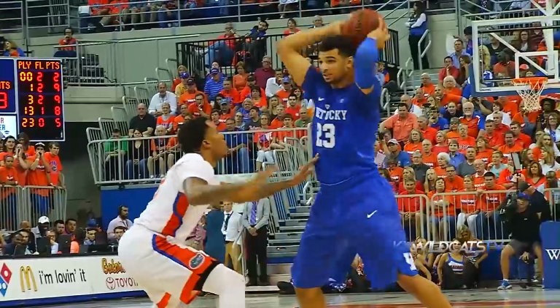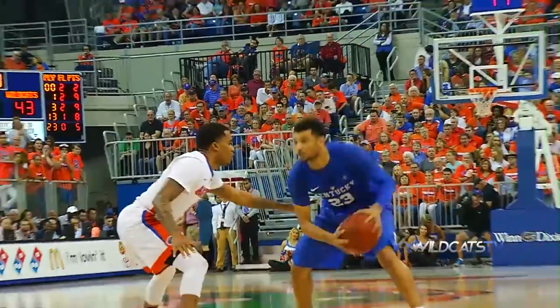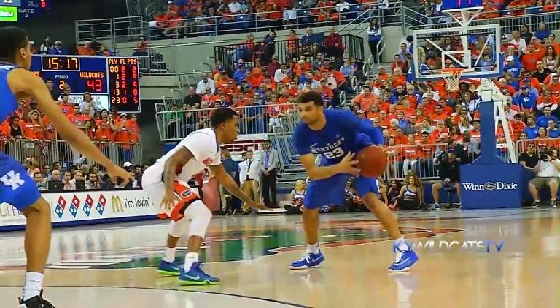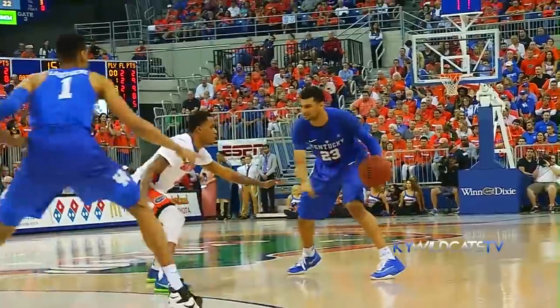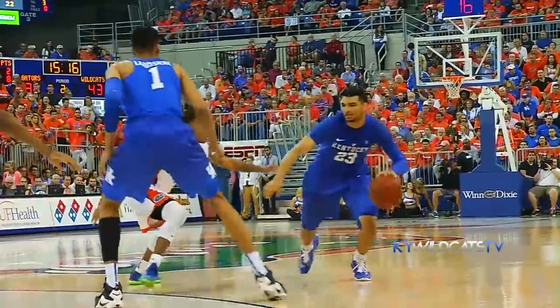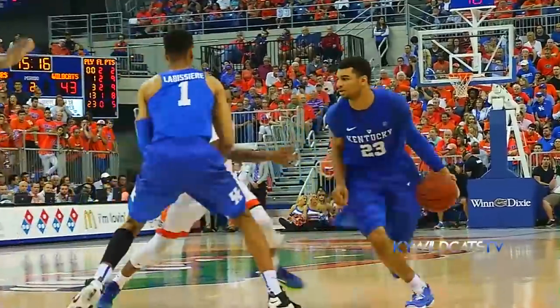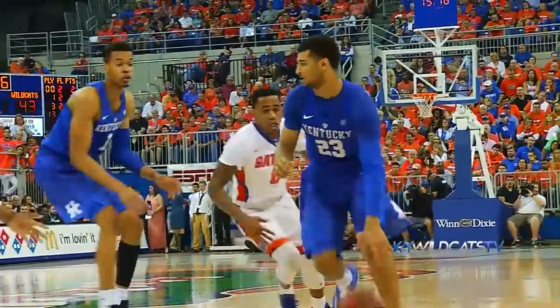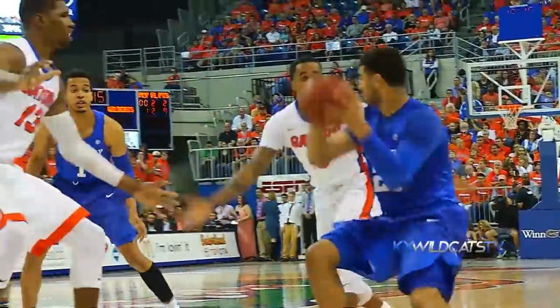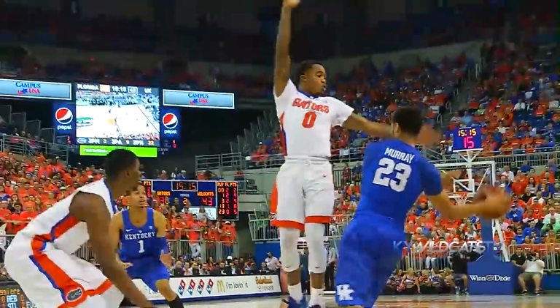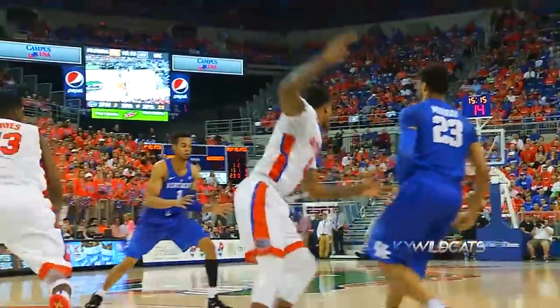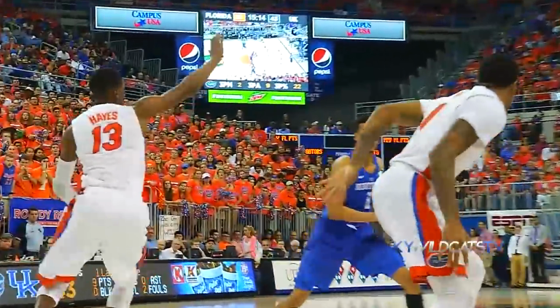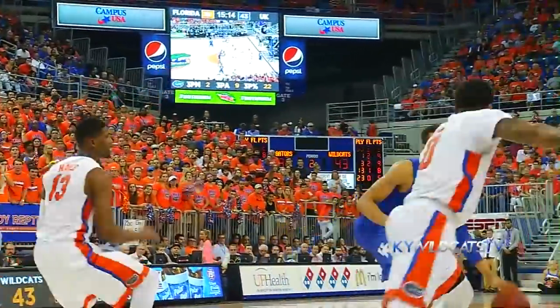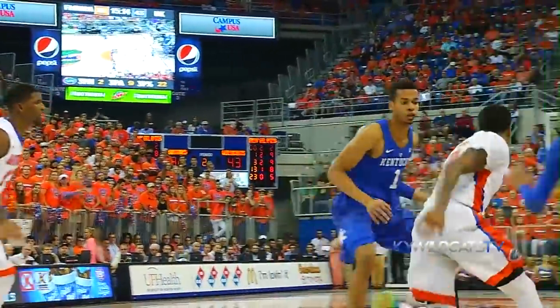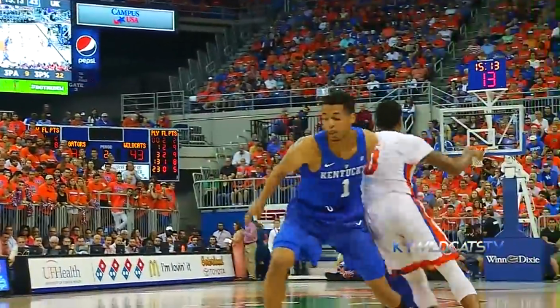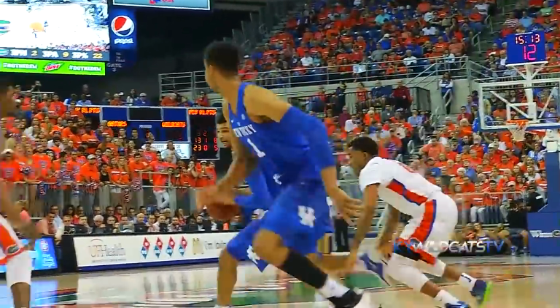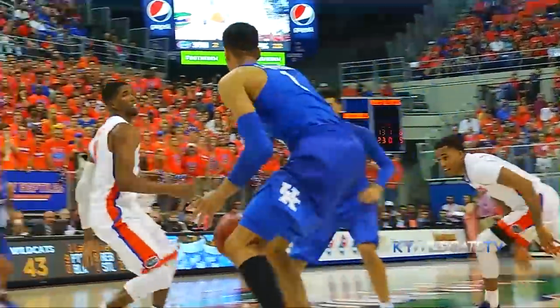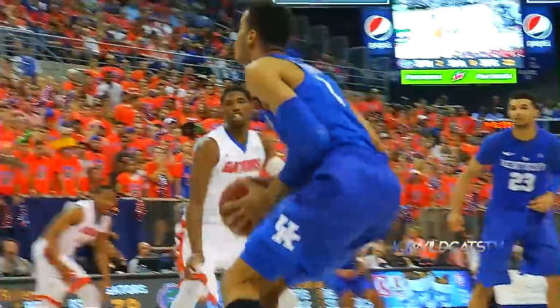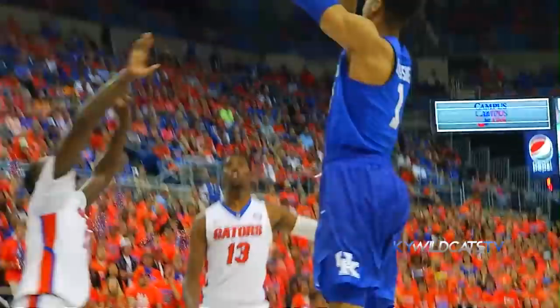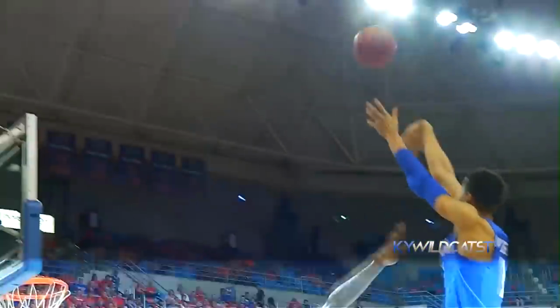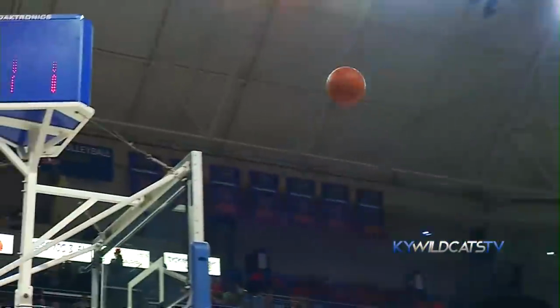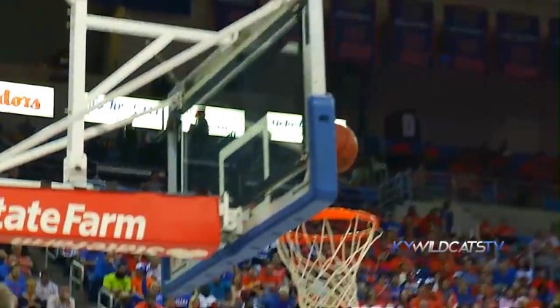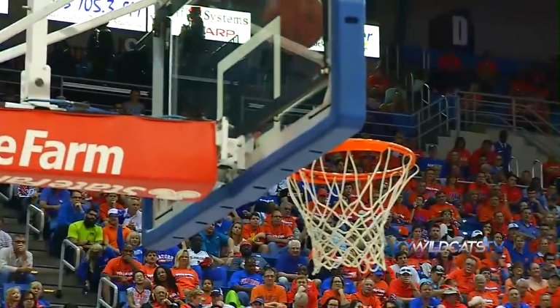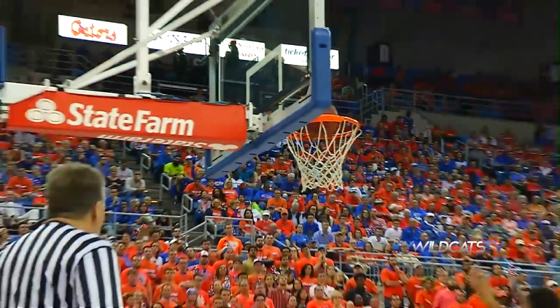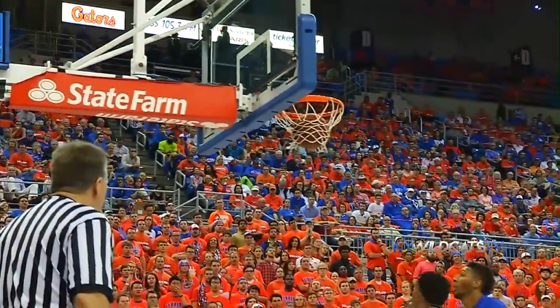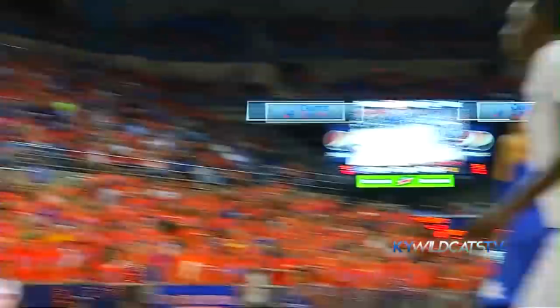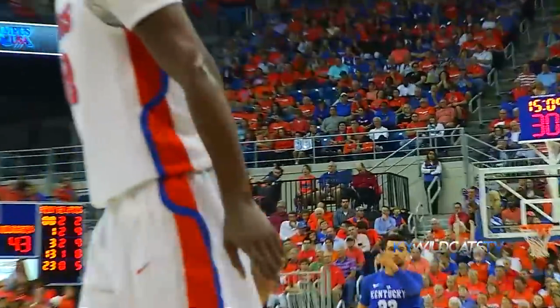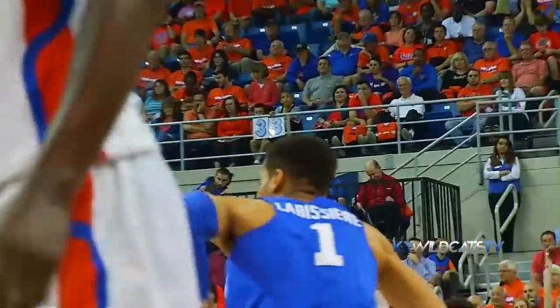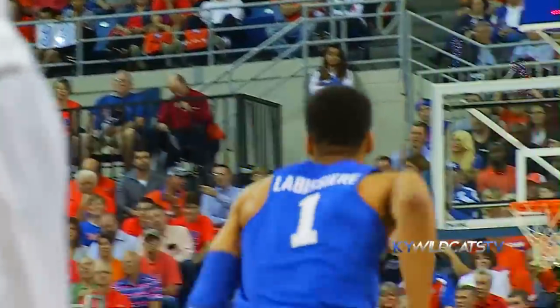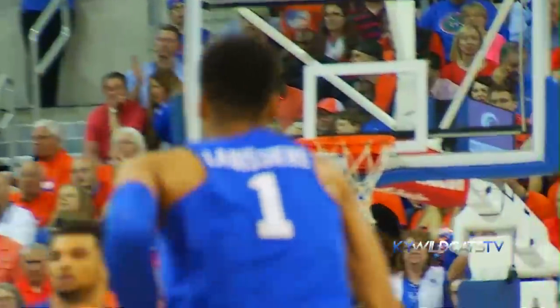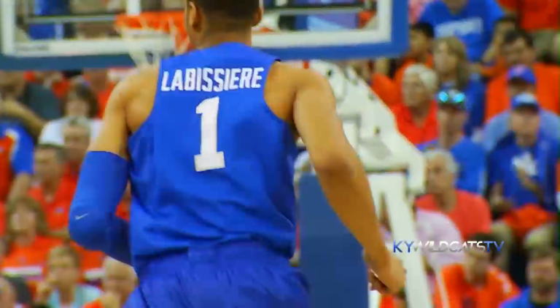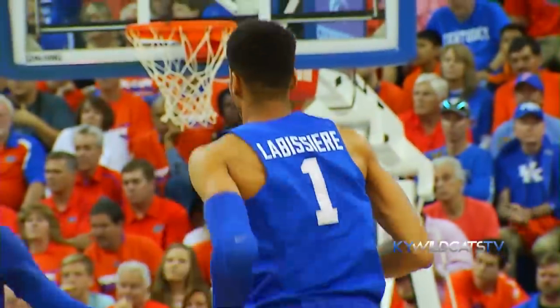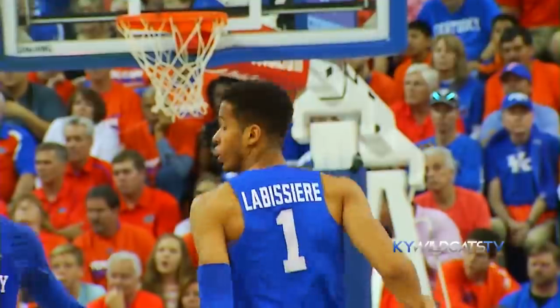Murray deep on the left side with it for Kentucky, takes it down the sideline, double-teamed, out to LaBissiere at the elbow, hands it back to Murray. Back to Scow, left baseline, 15-footer, in and out and back in — he's got double figures with 11.